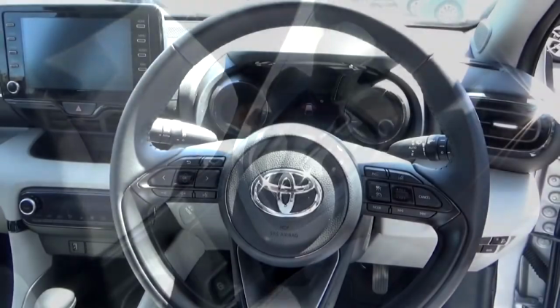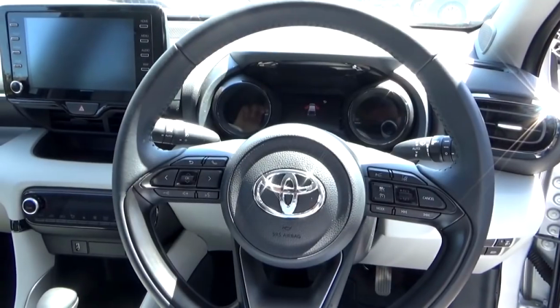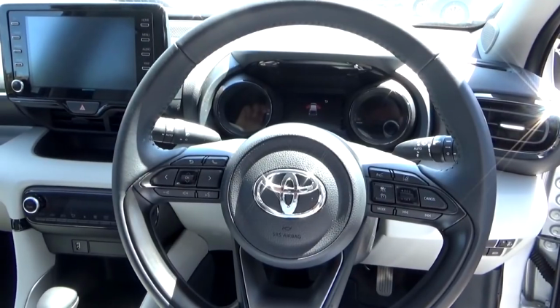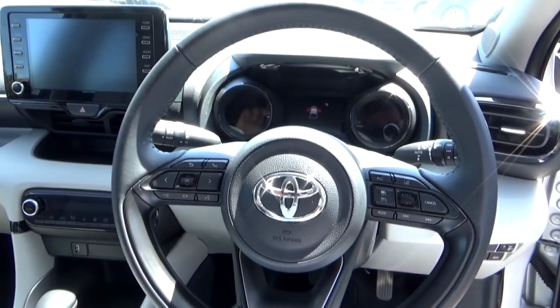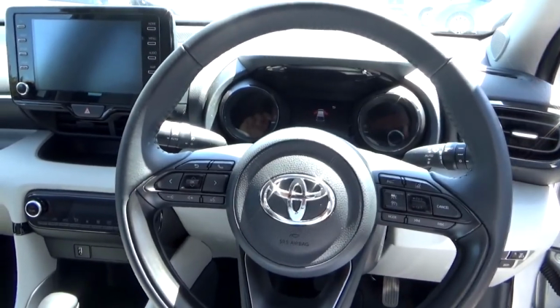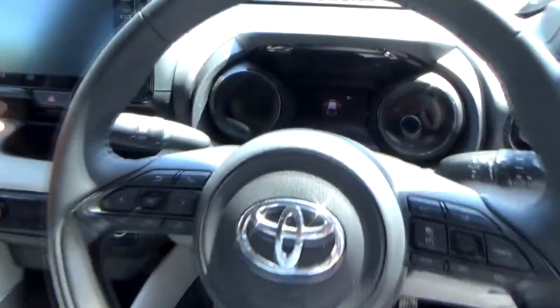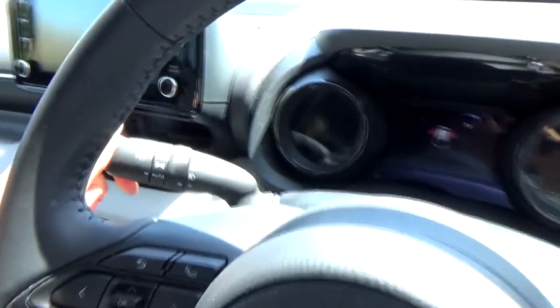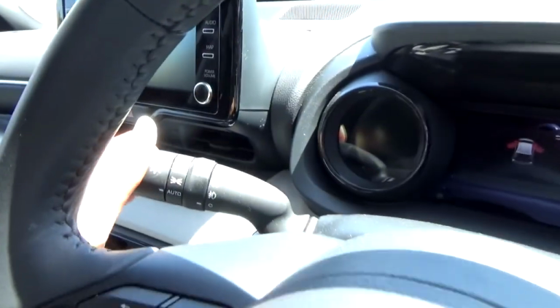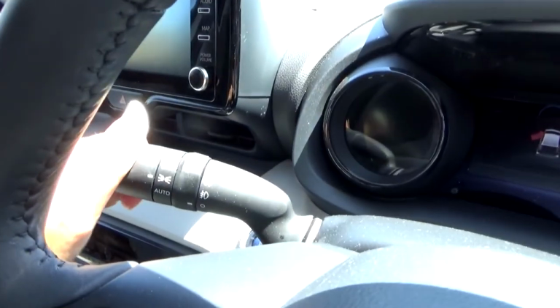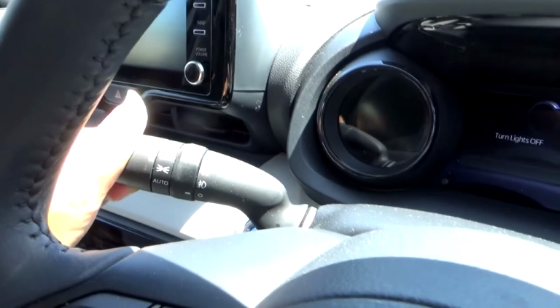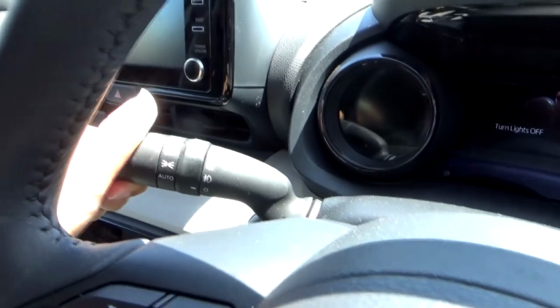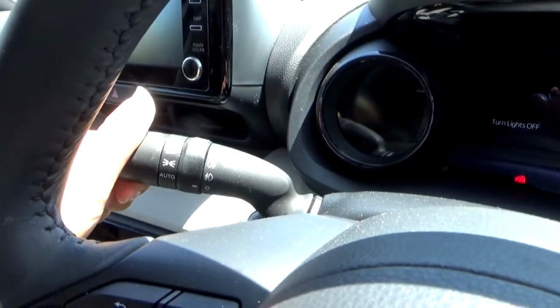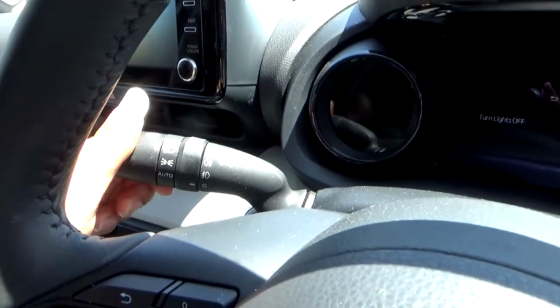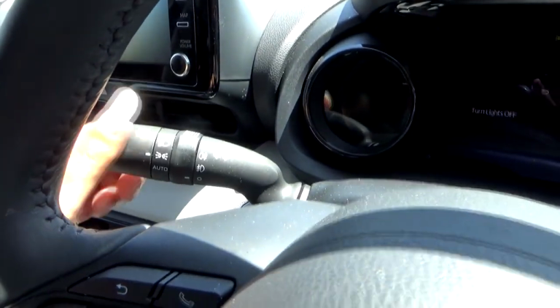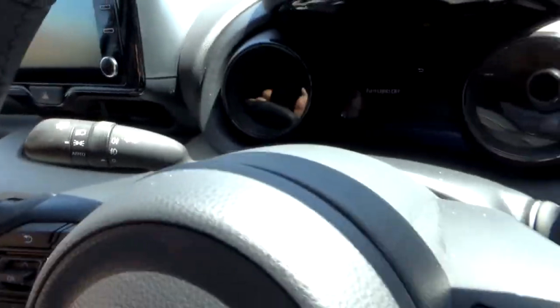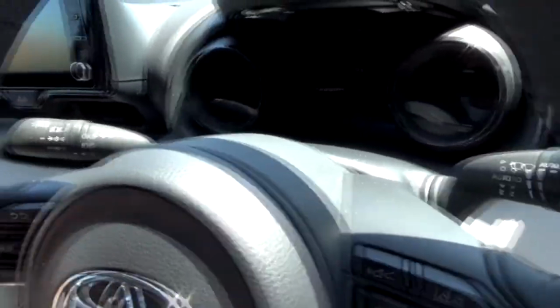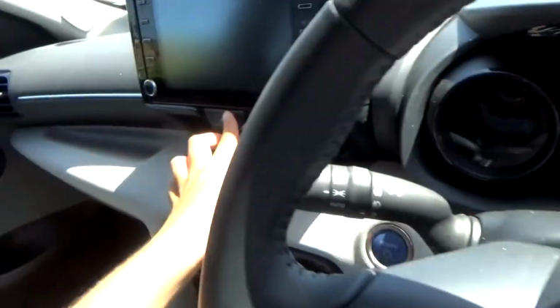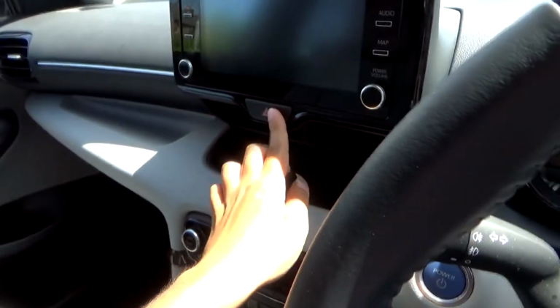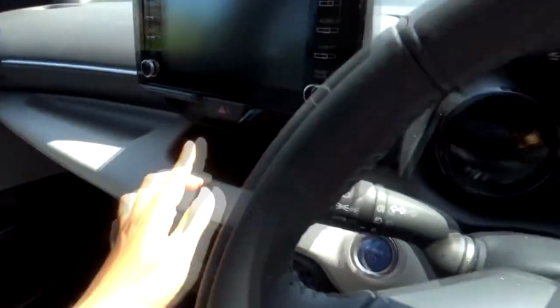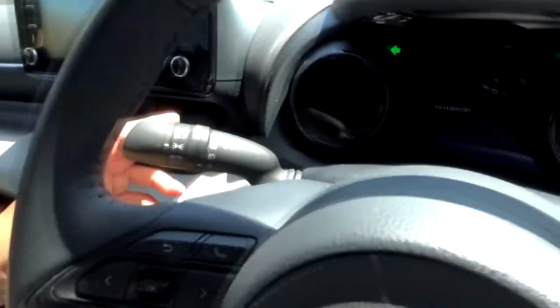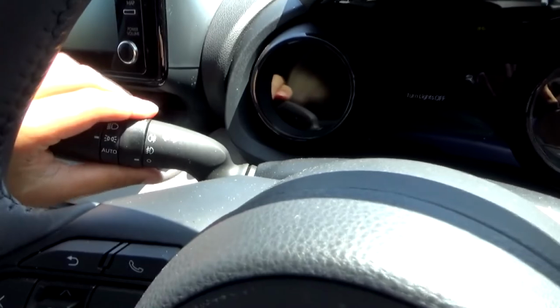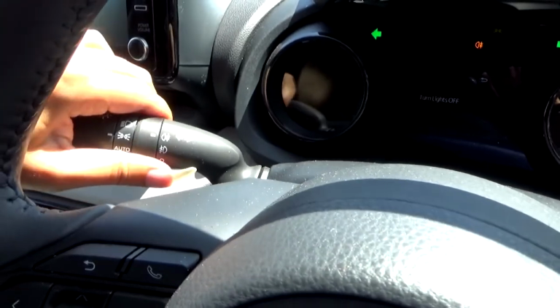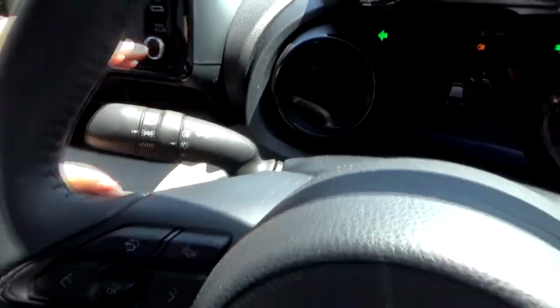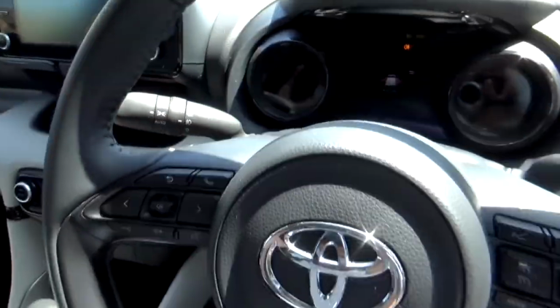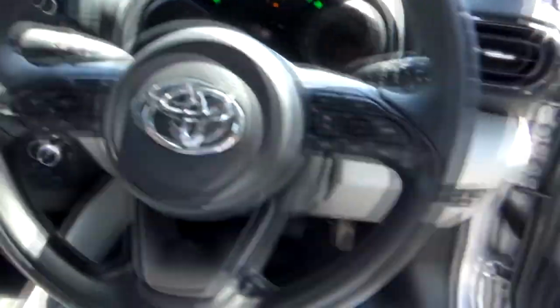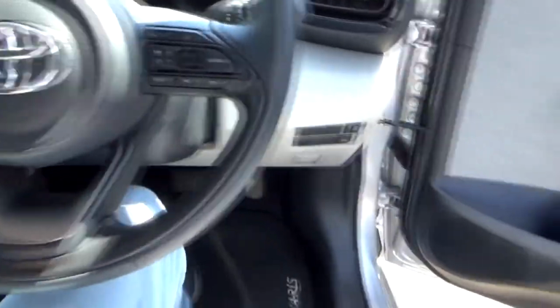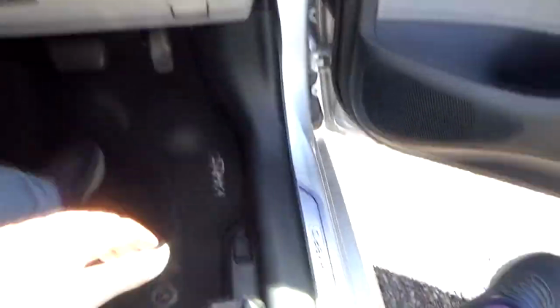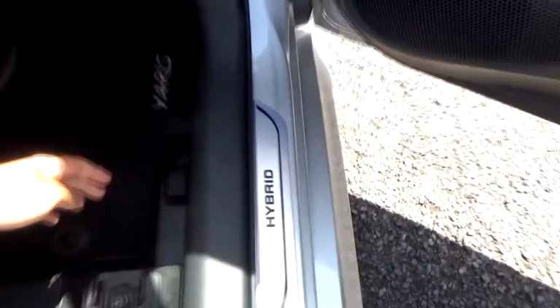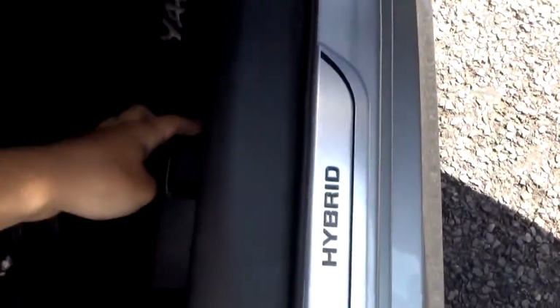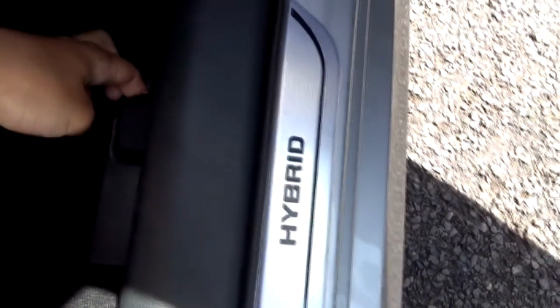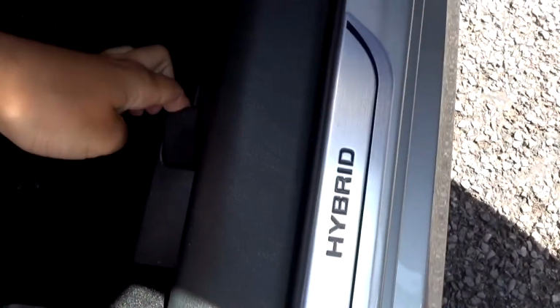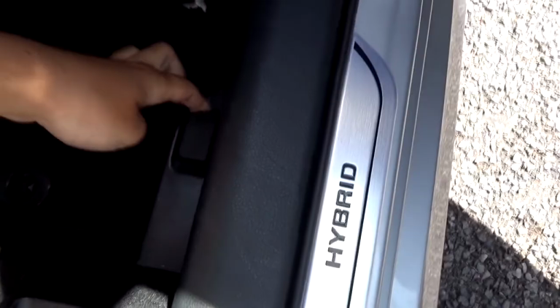Now let's take a look at the exterior. Turning on the lights — it has a lock light switch, front and rear fog lights, and we can also open up the fuel flap.